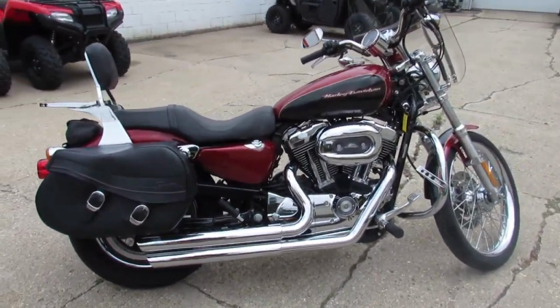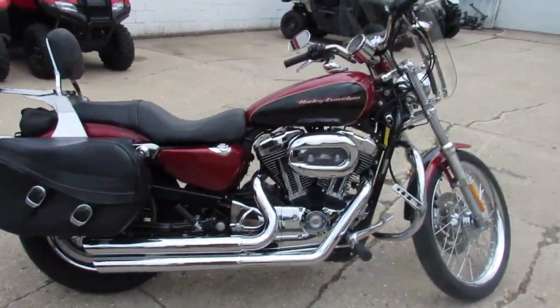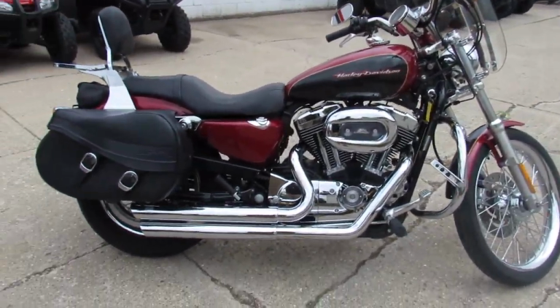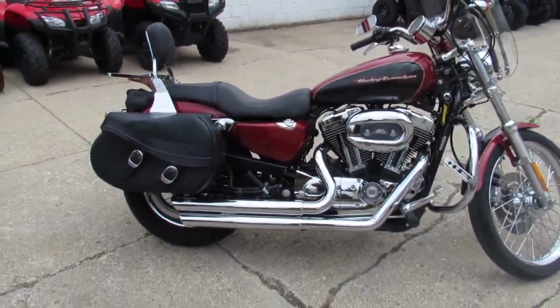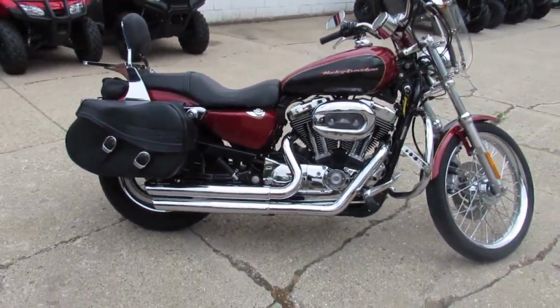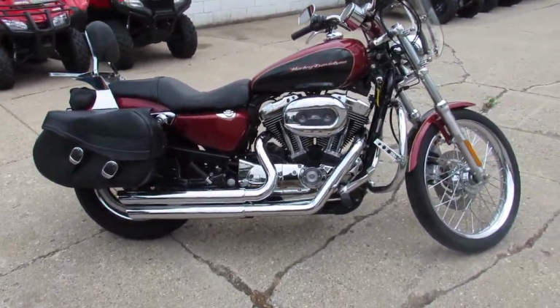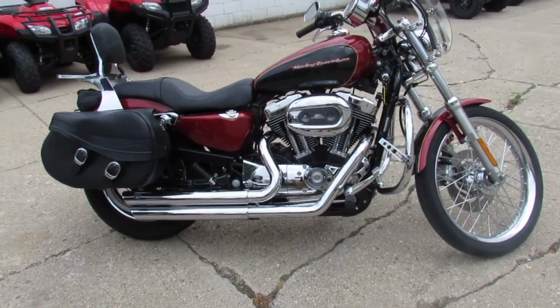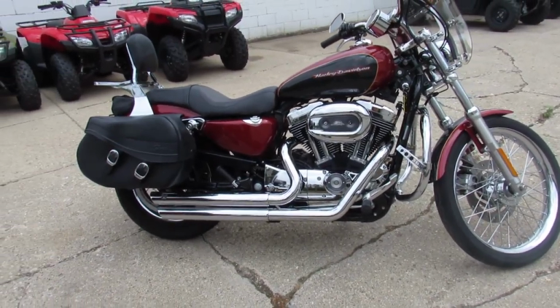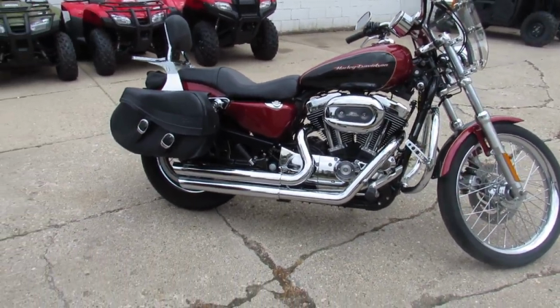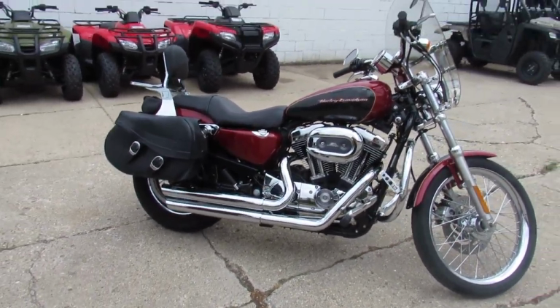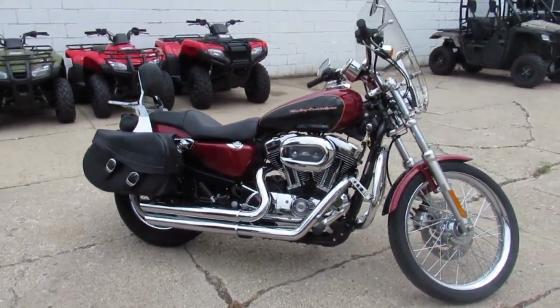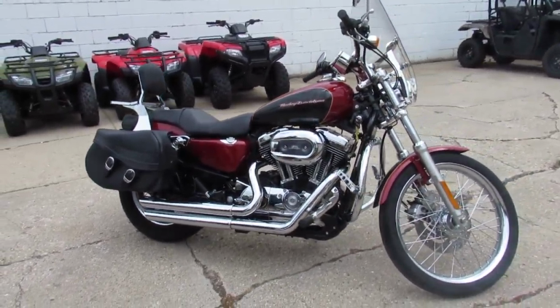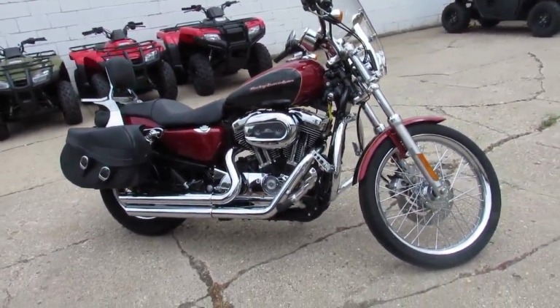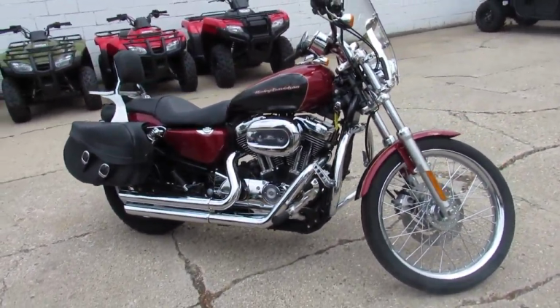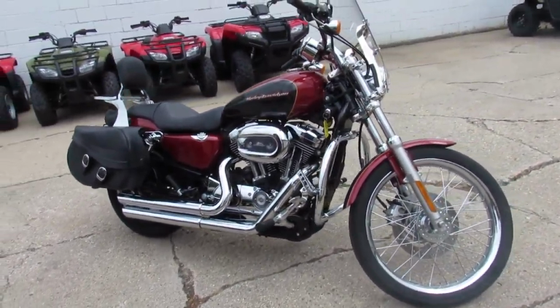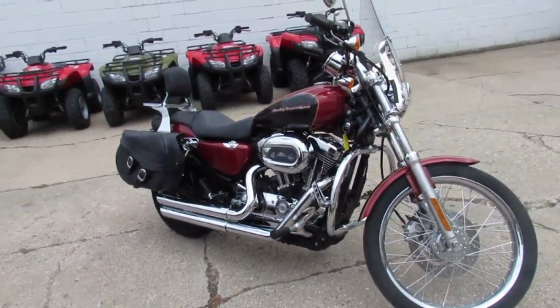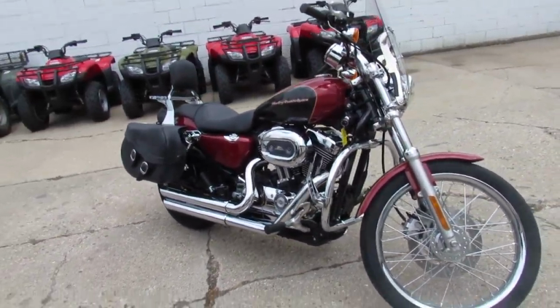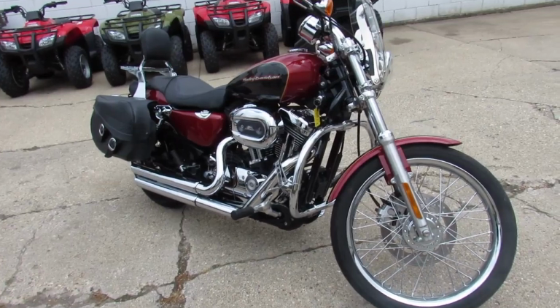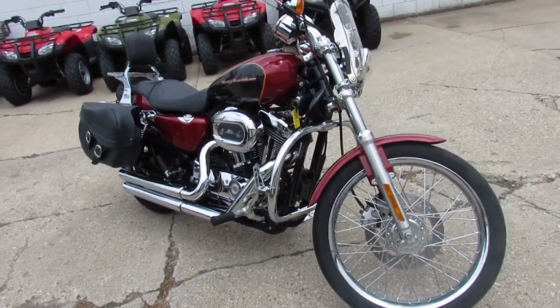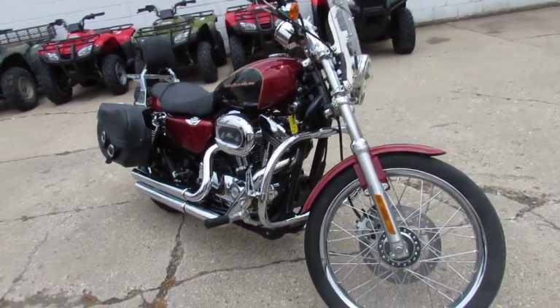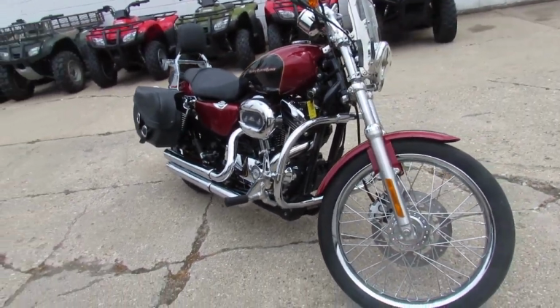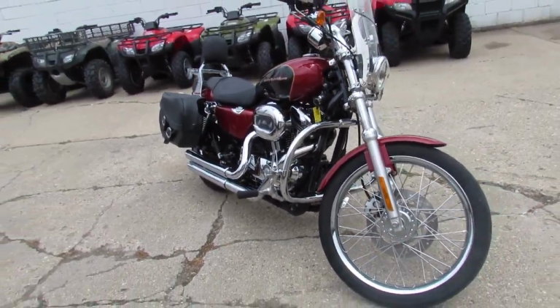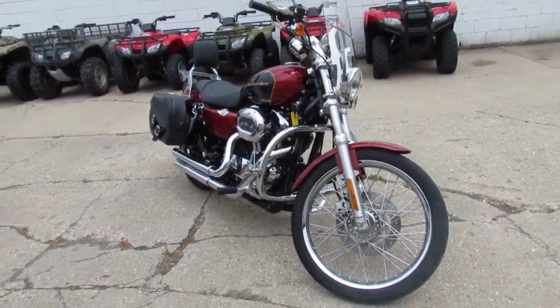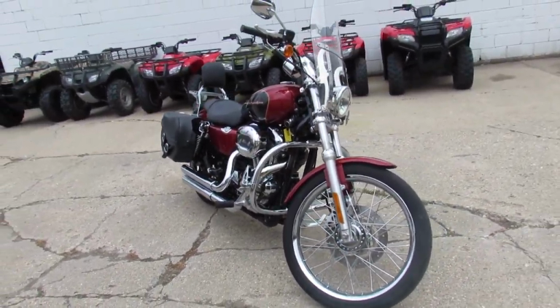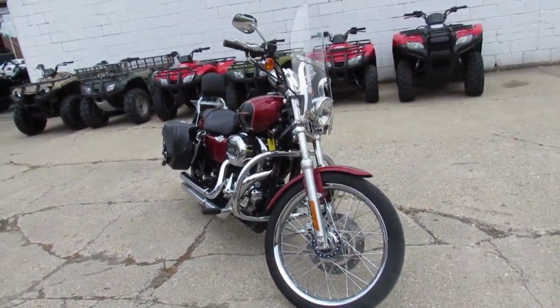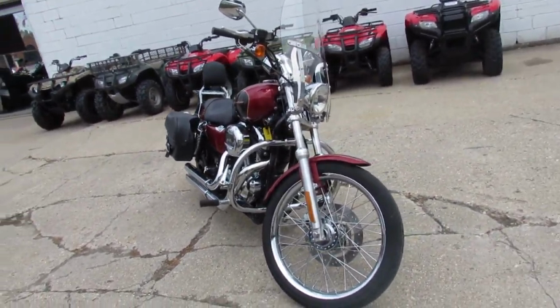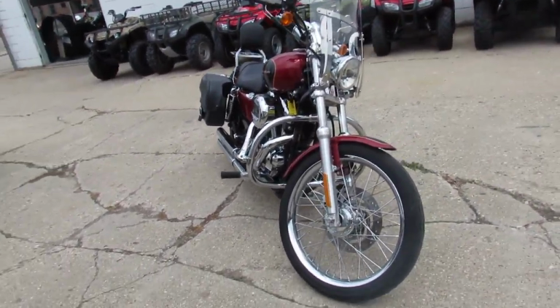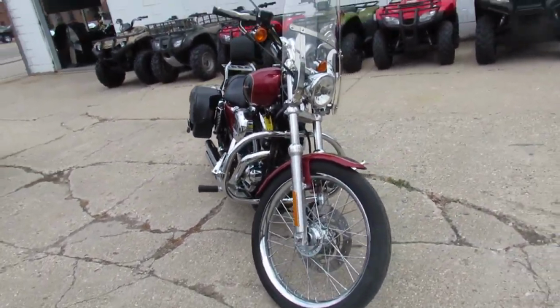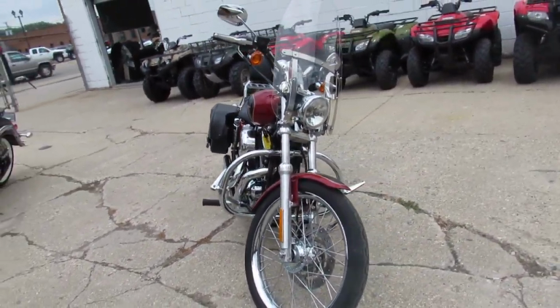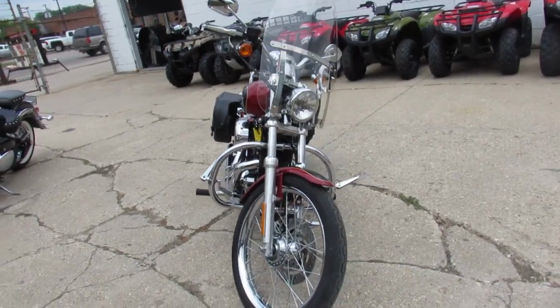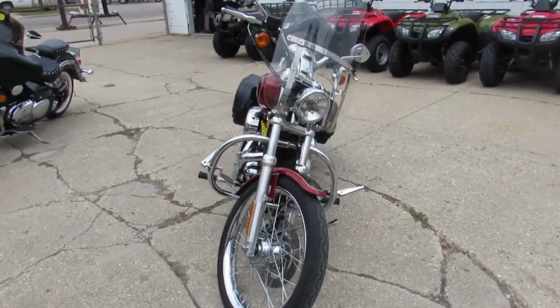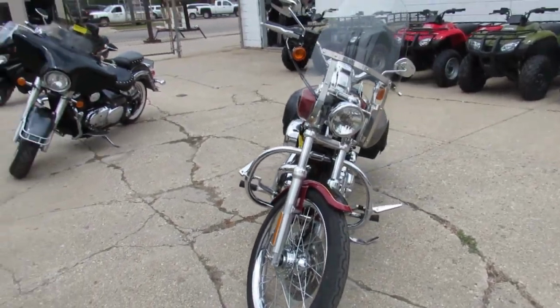This one here guys, bring your magnifying glass. This is a 2007 Sportster 1200 — it's flawless. It's a one owner, has all the extras: windshields, saddlebags, Vance & Hines exhaust, Screamin' Eagle air cleaner, and tons of chrome.